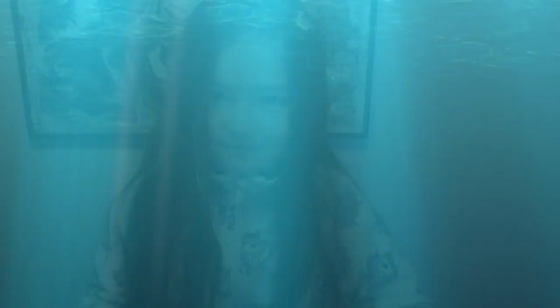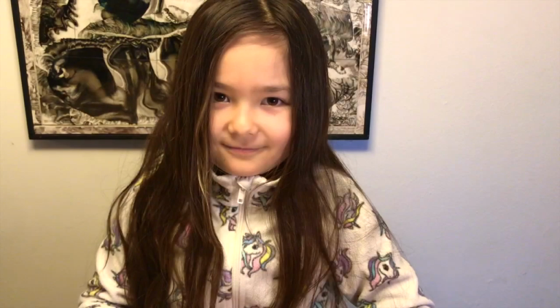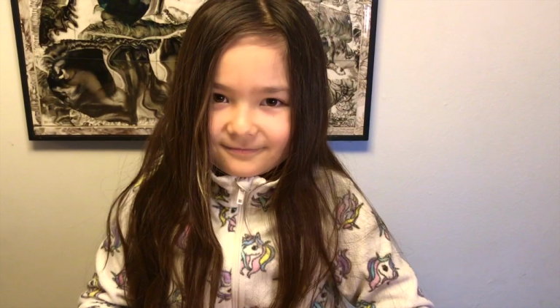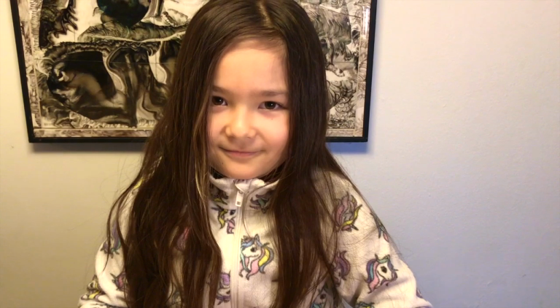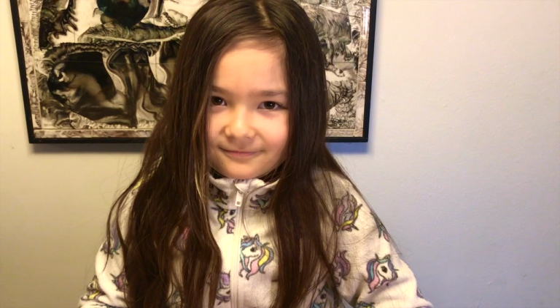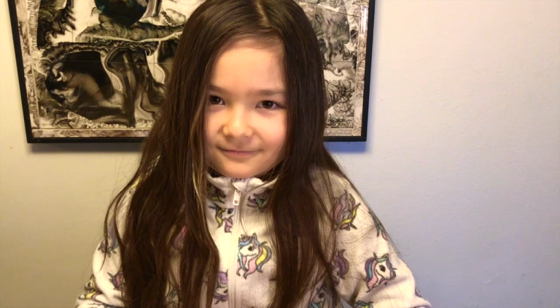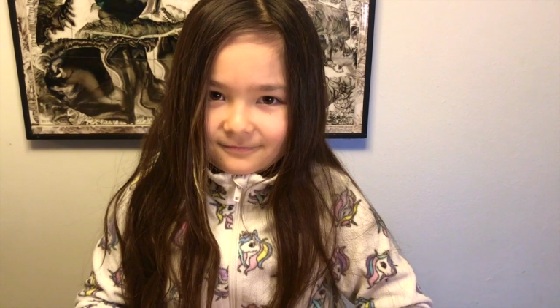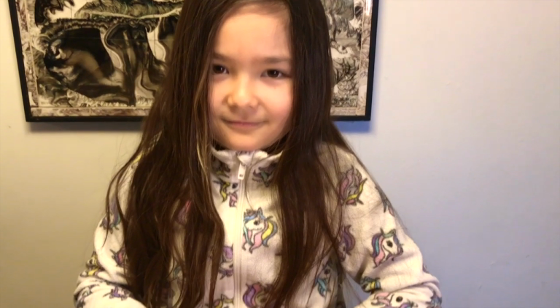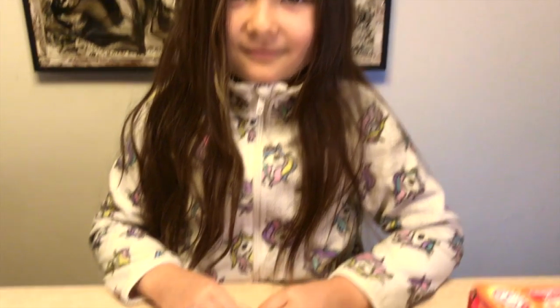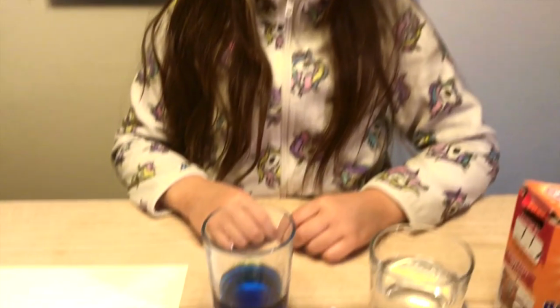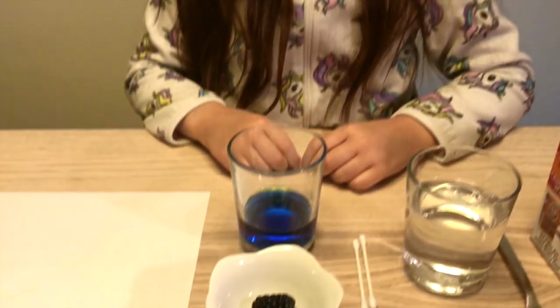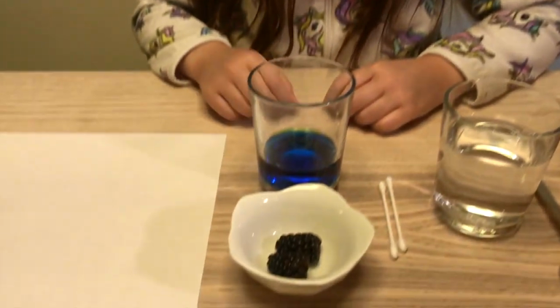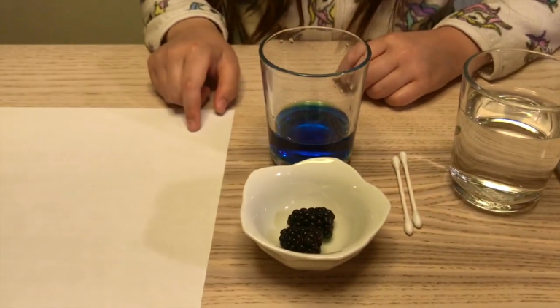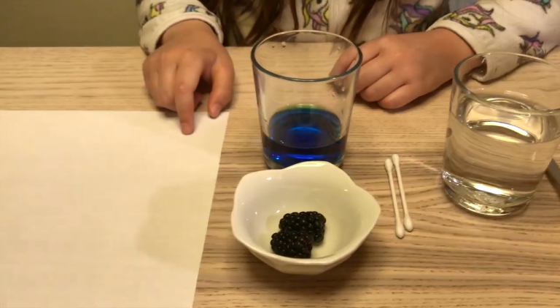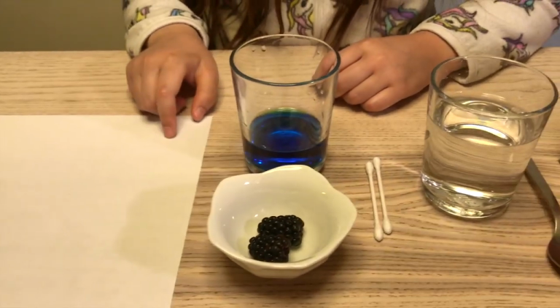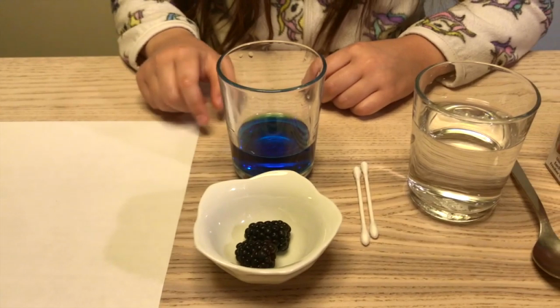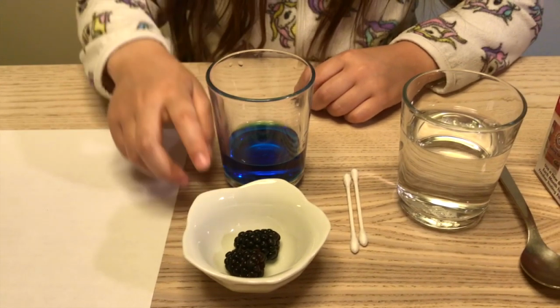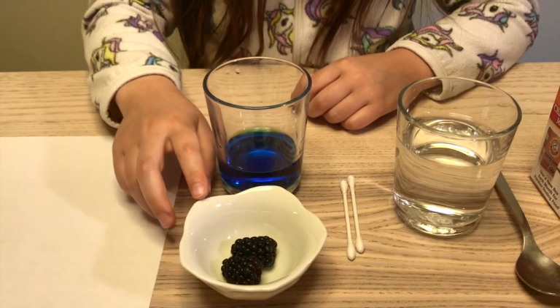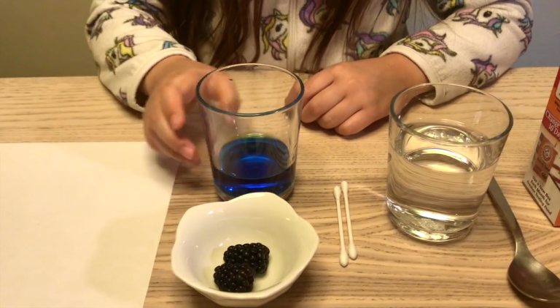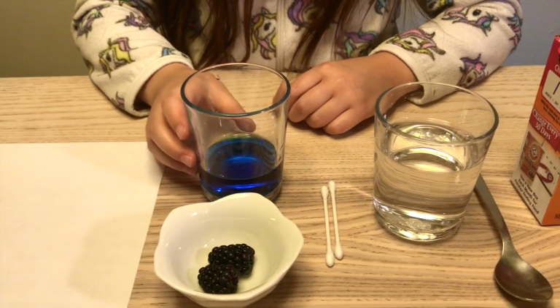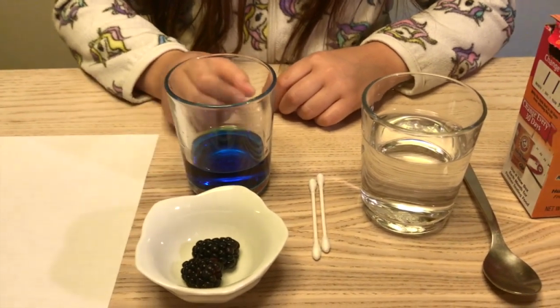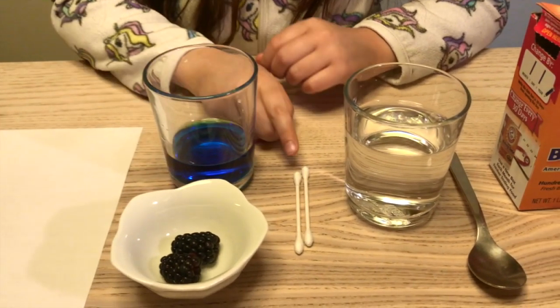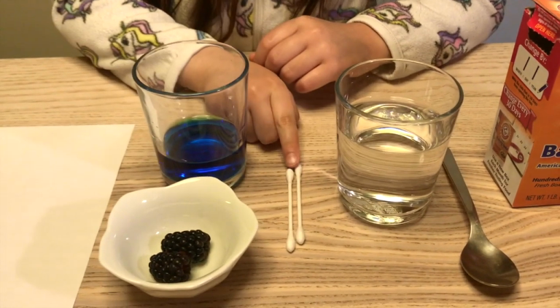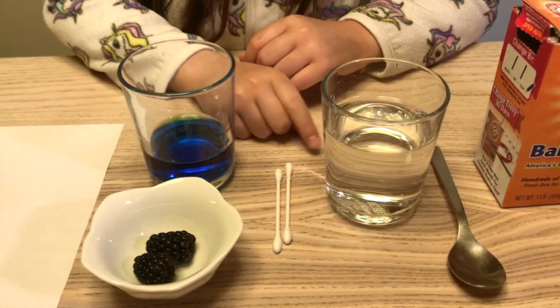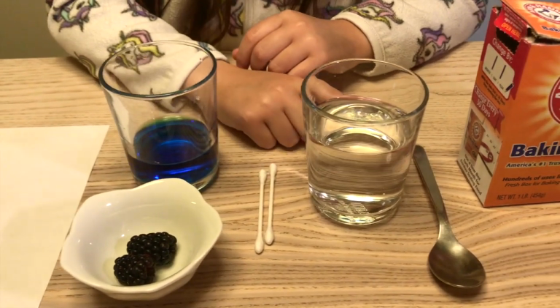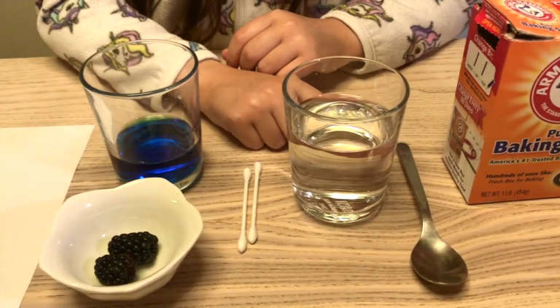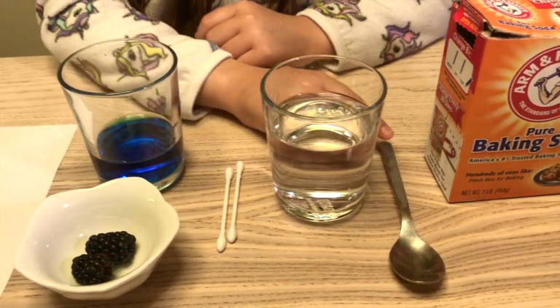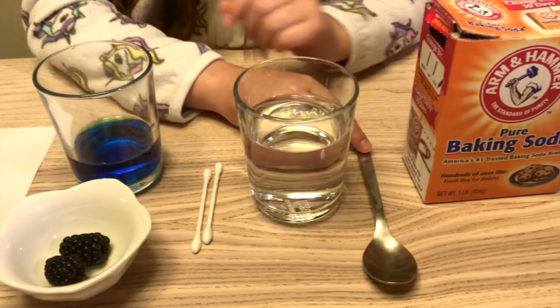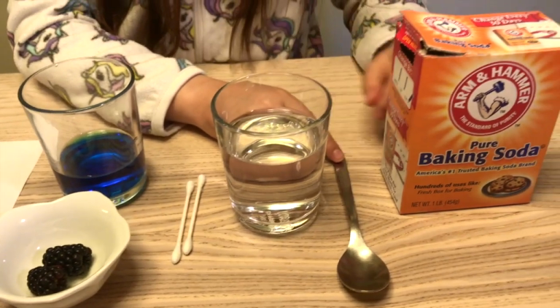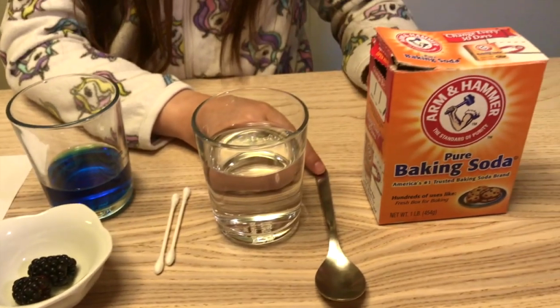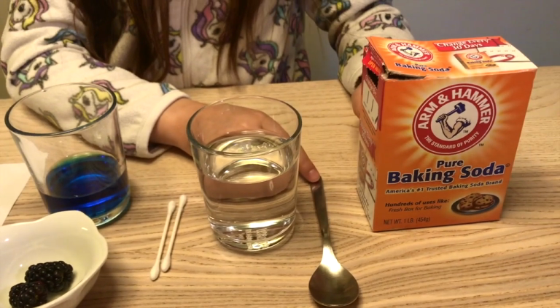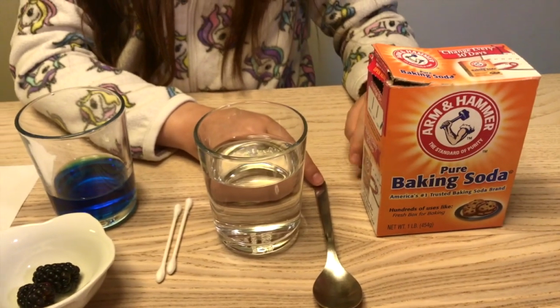Today I'm going to show you how to create a secret drawing using a chemical change. You'll need paper, blackberries or food coloring, q-tips, water, a teaspoon, and baking soda.